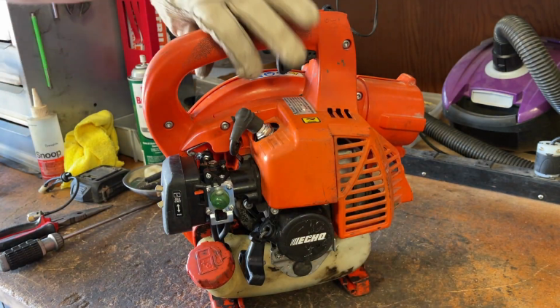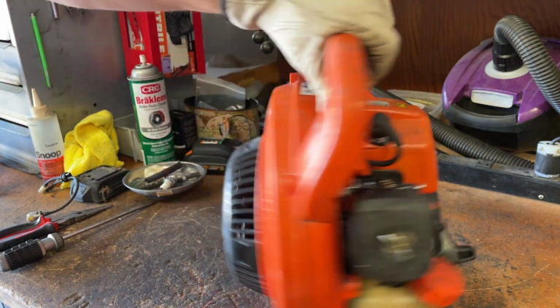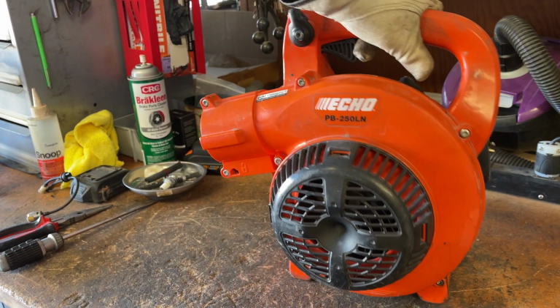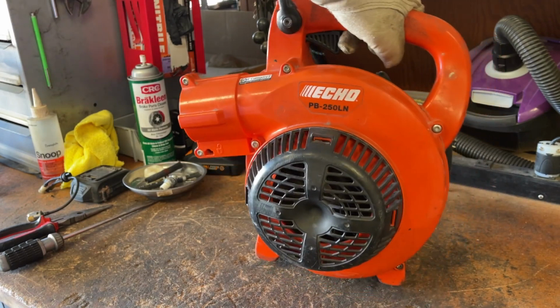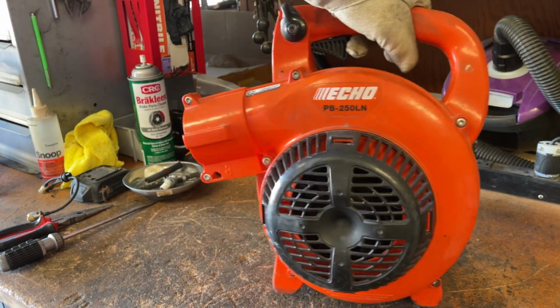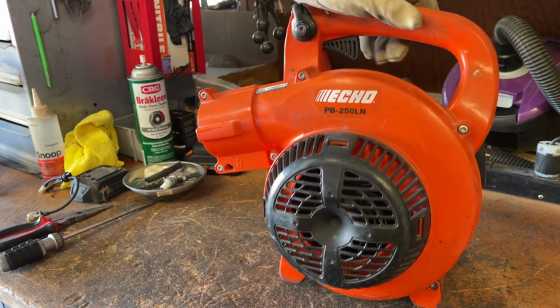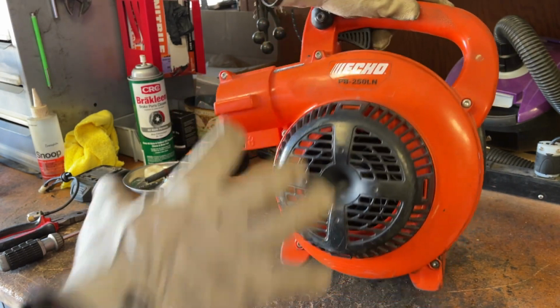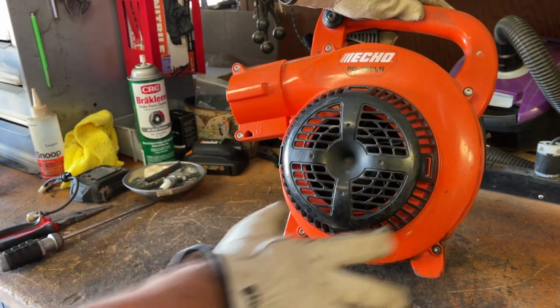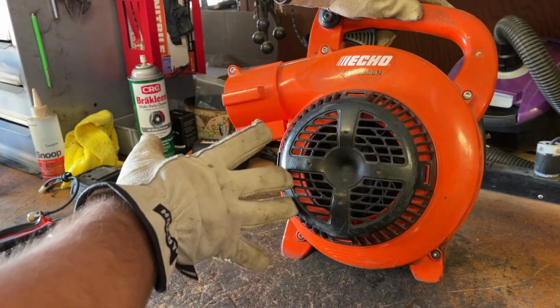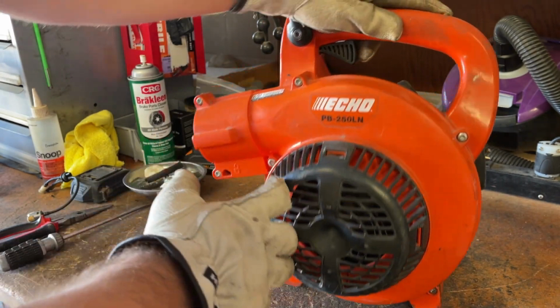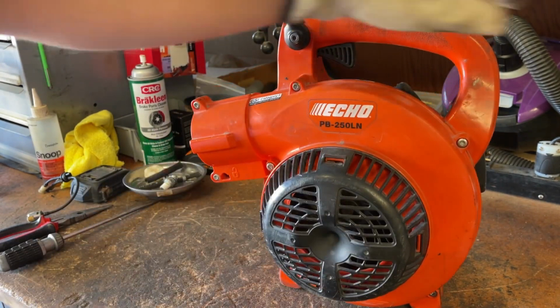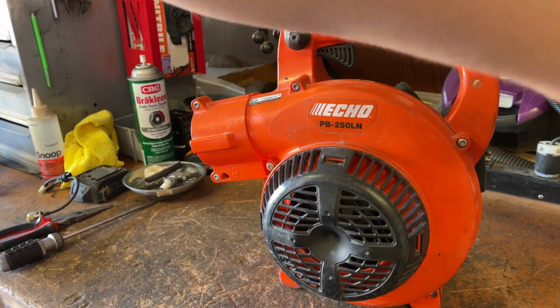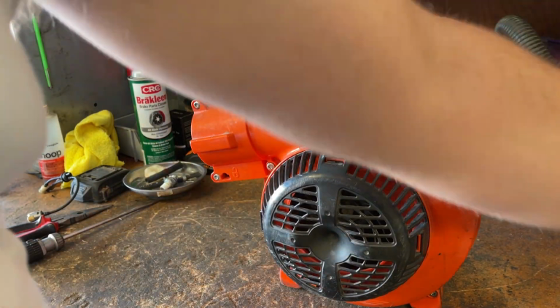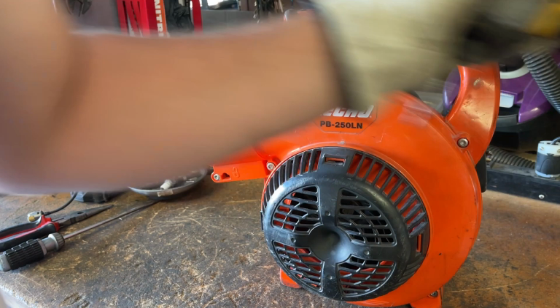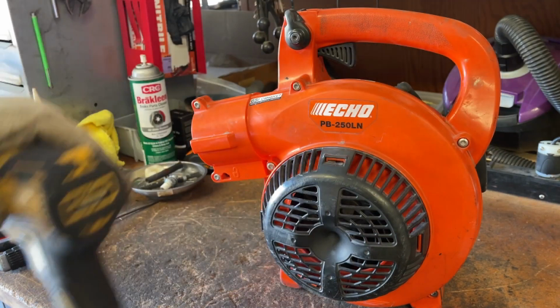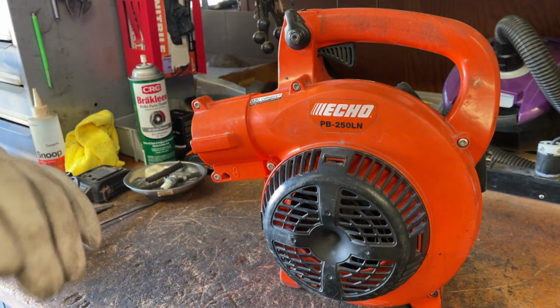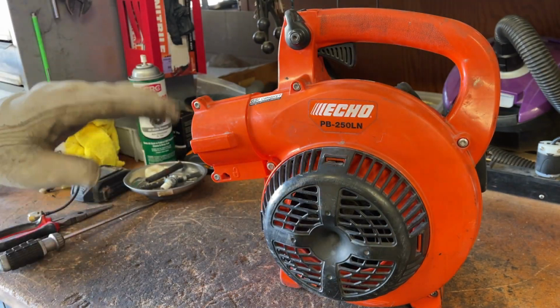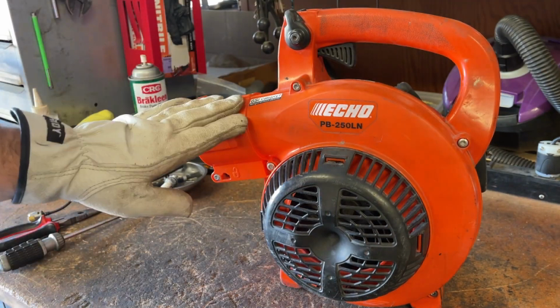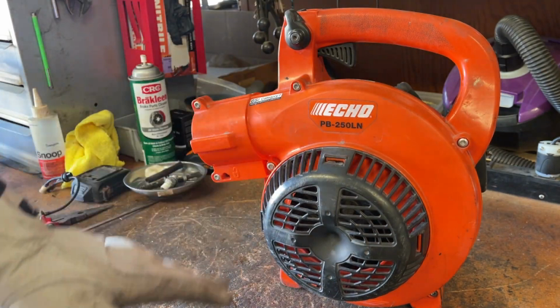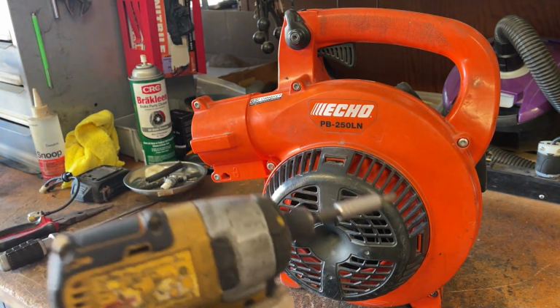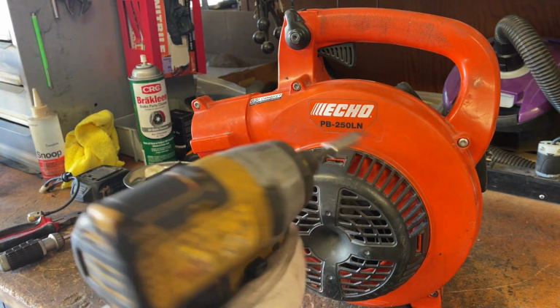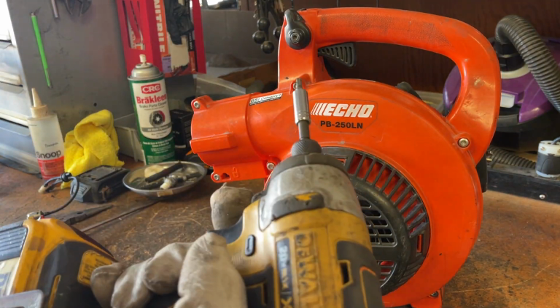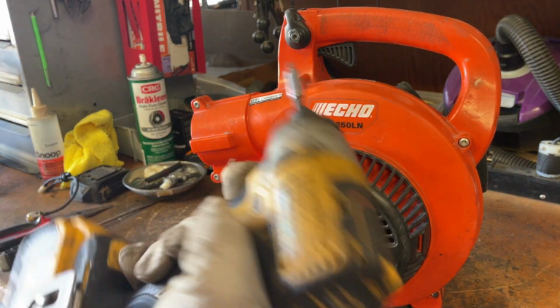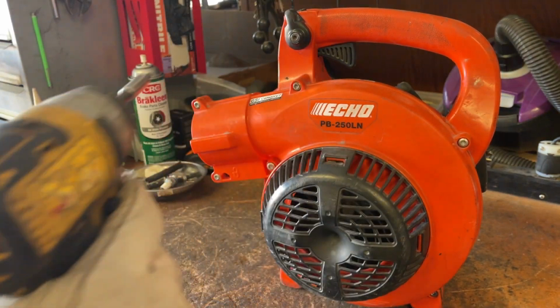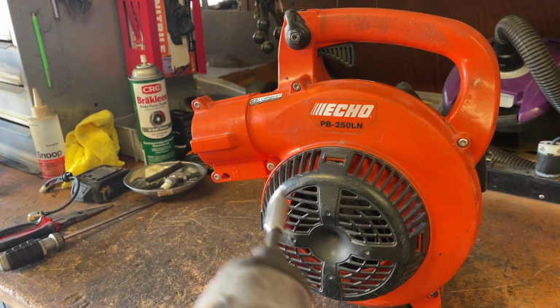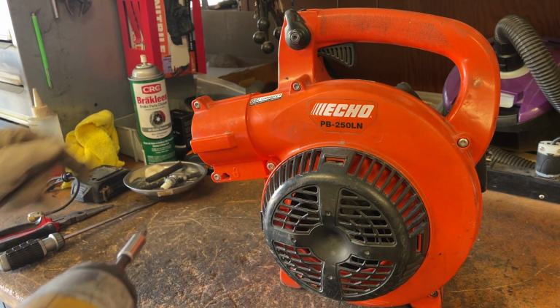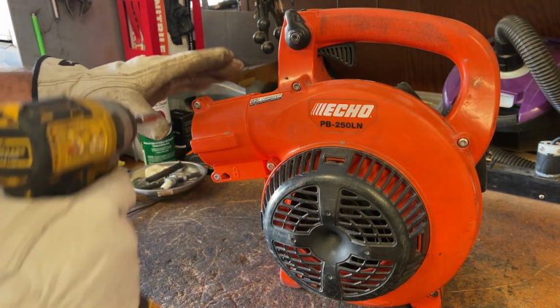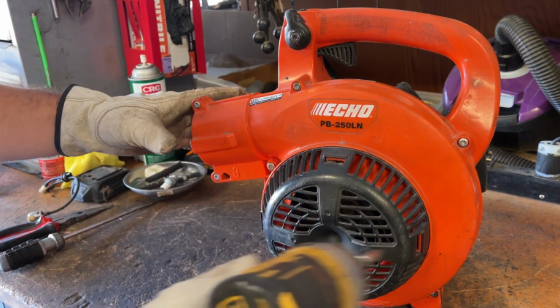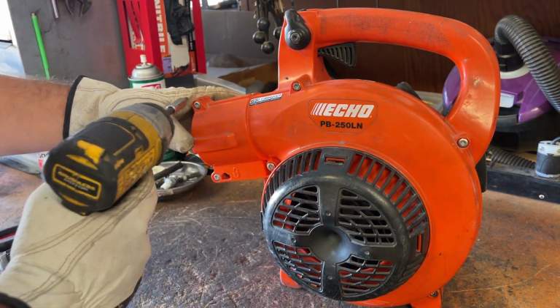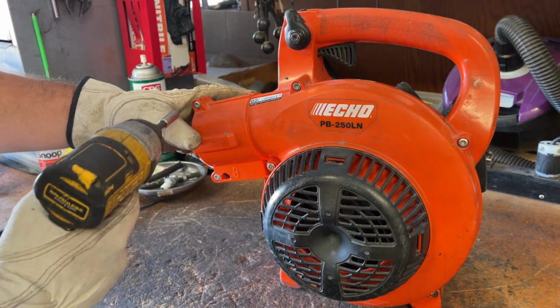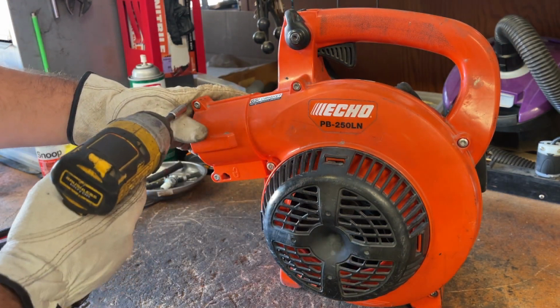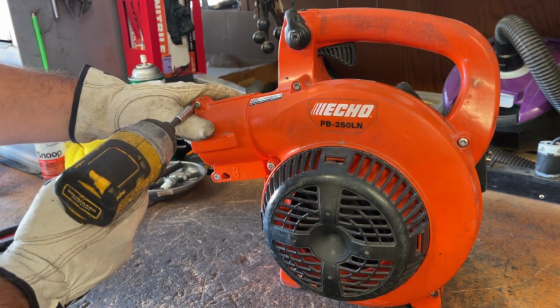Let's start taking this apart. First order of business, we're going to take this front cover off. You're going to need a T25 screwdriver or bit. I've got that on the end of my trusty impact here, so we're just going to take all these off. There are seven screws.